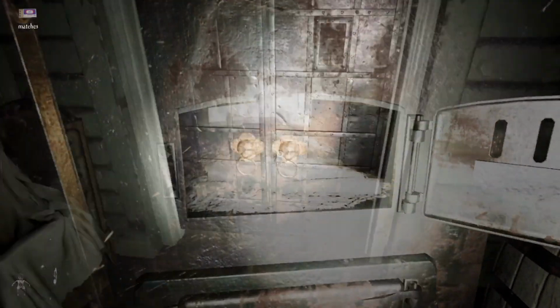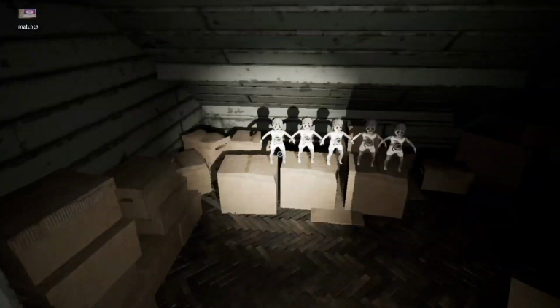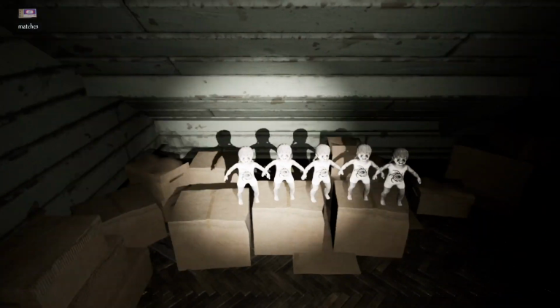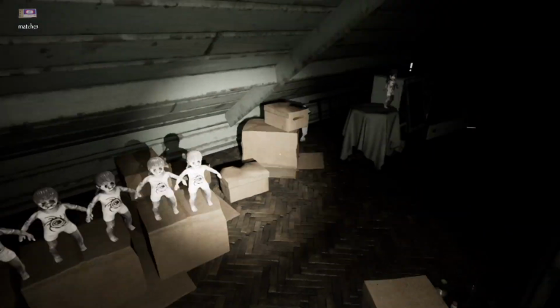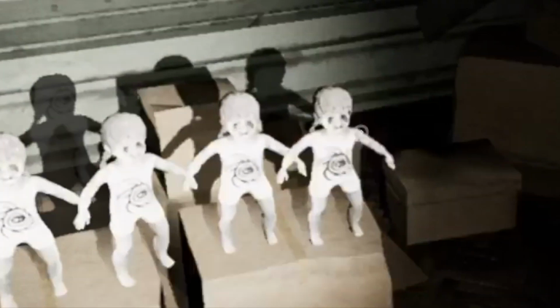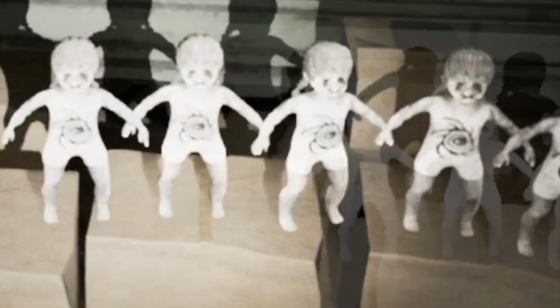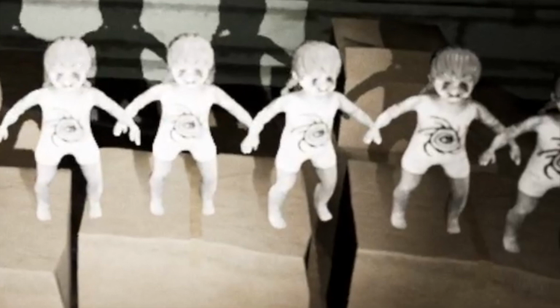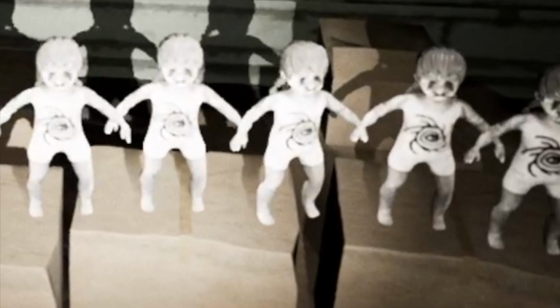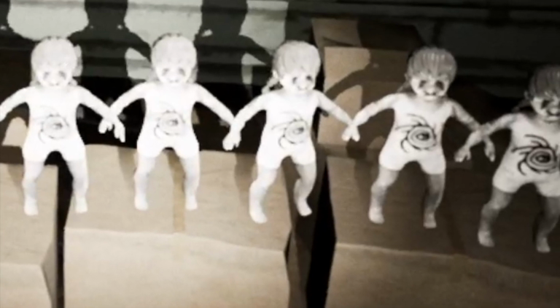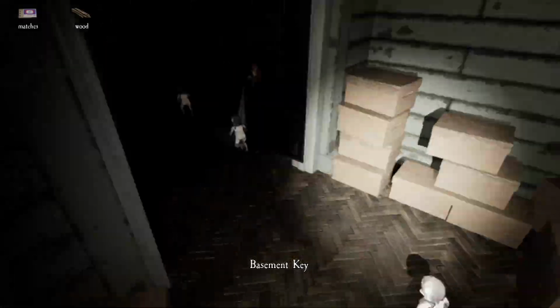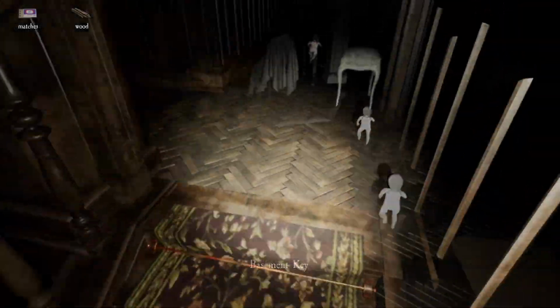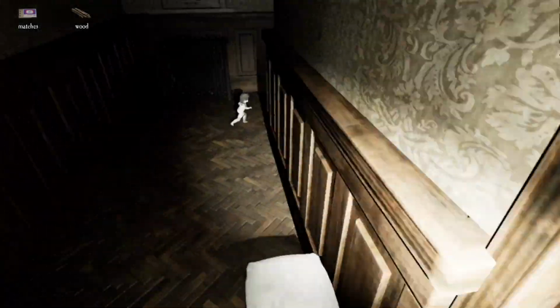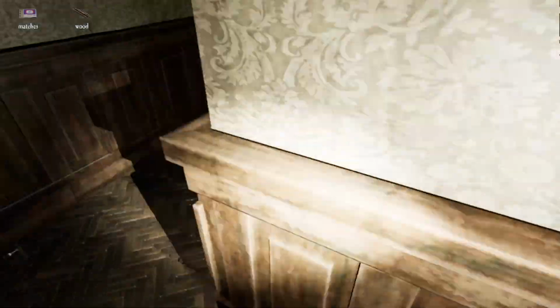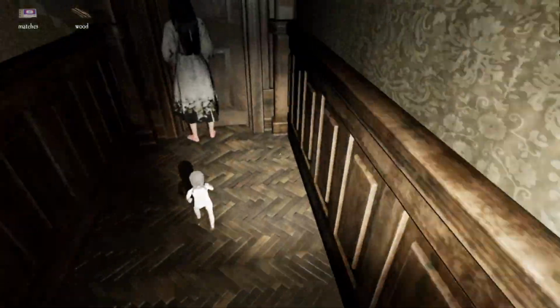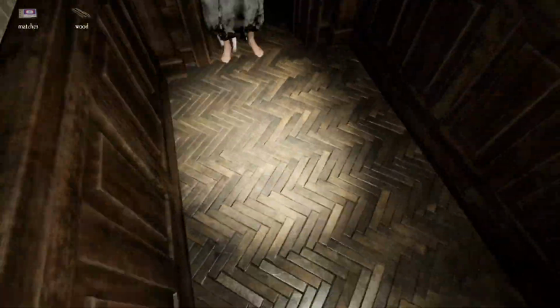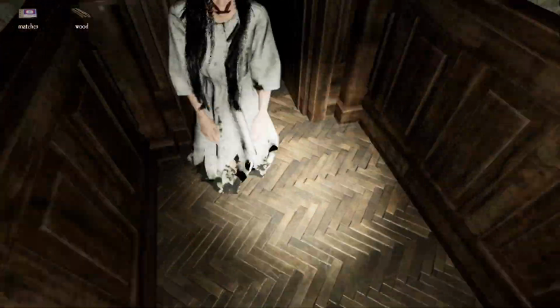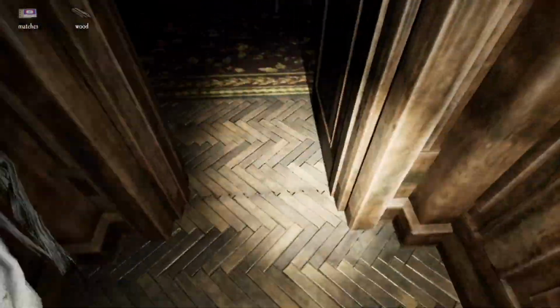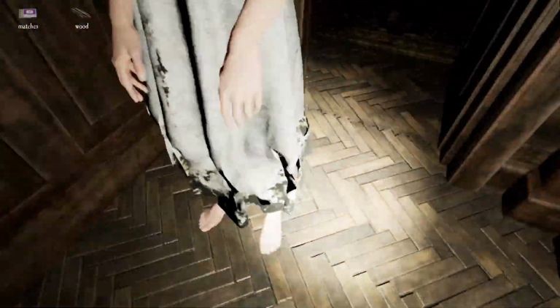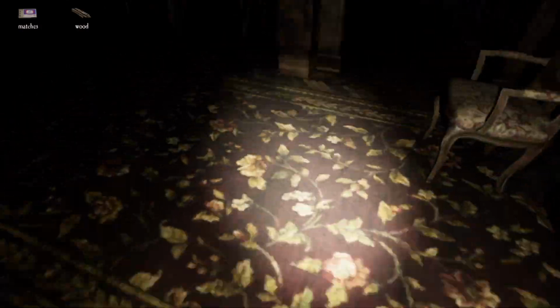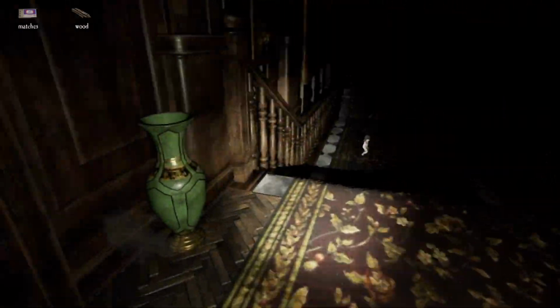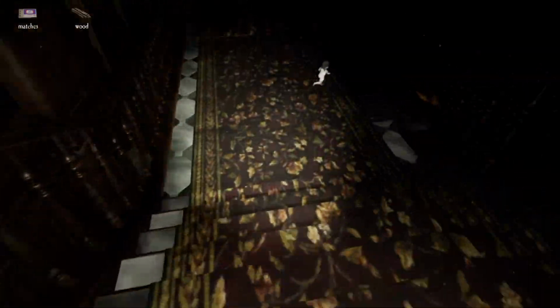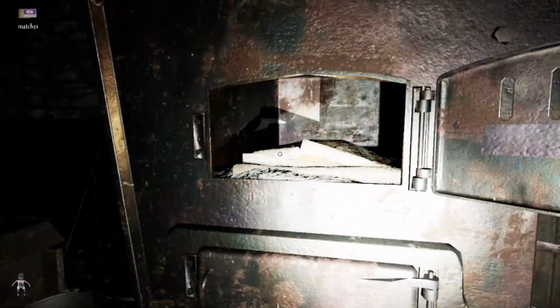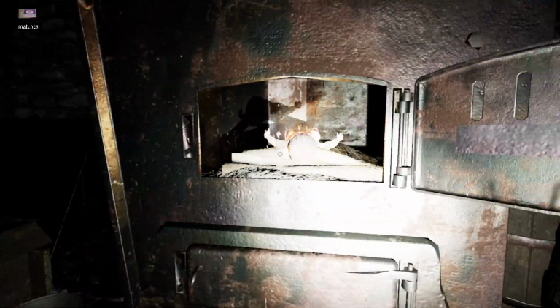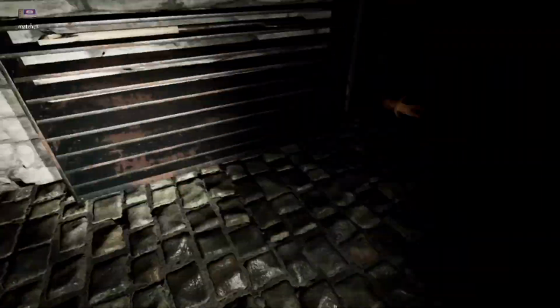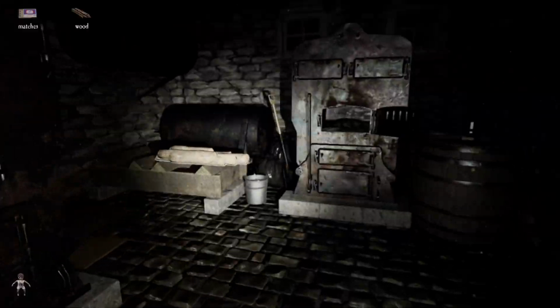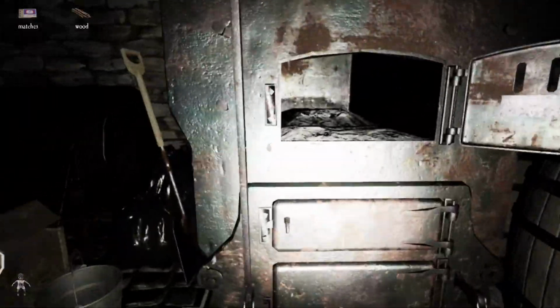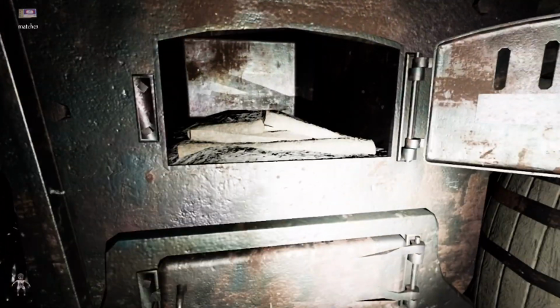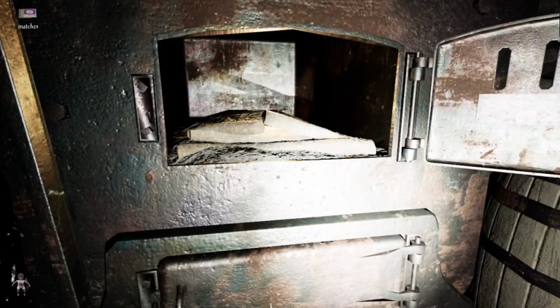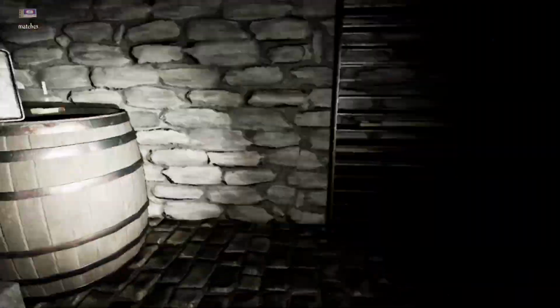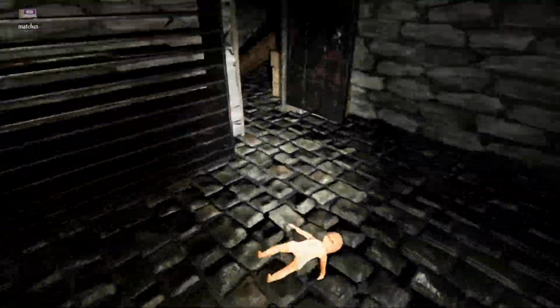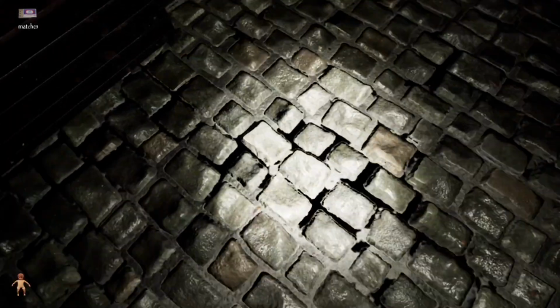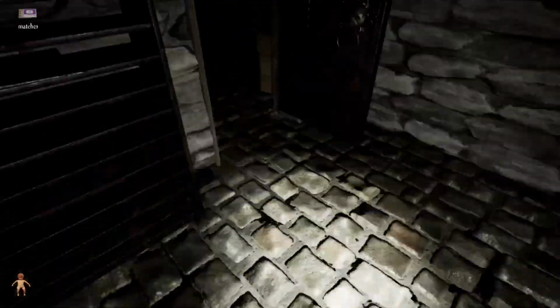But not just any dolls — you need these dolls: one, two, three, four, five, six, seven, eight, nine of them. These are the marked or darkness dolls you're going to be throwing into the fire. As long as the furnace is lit and there isn't another doll occupying it, you can burn one at a time.